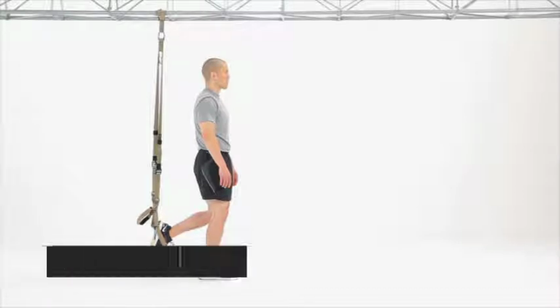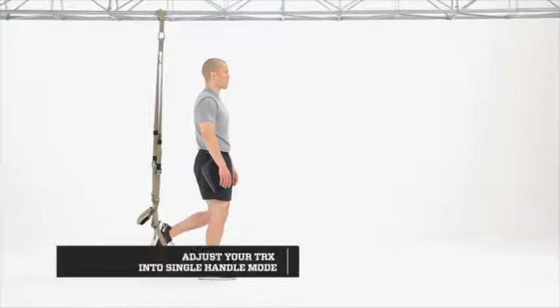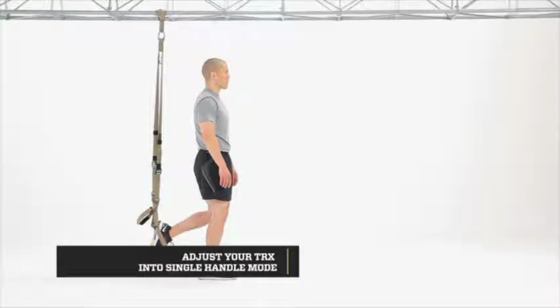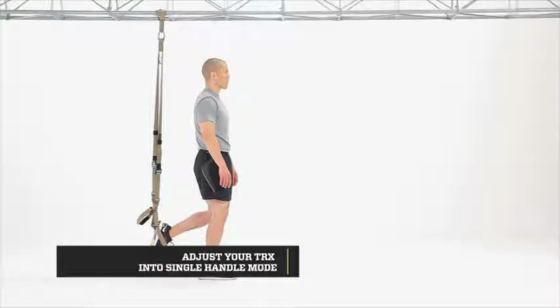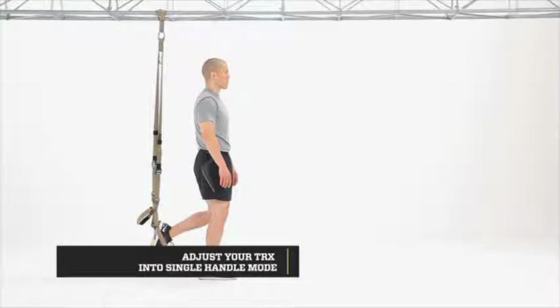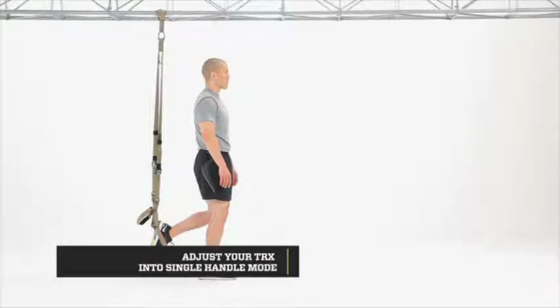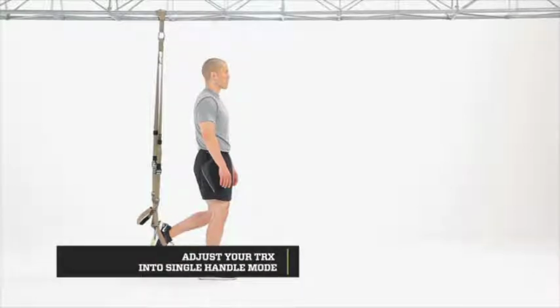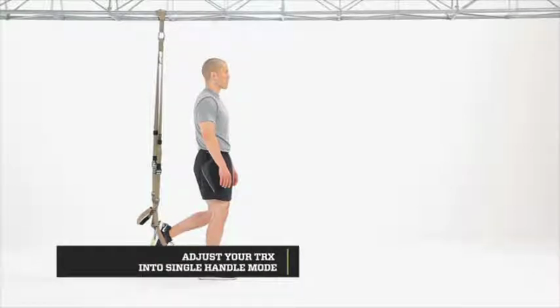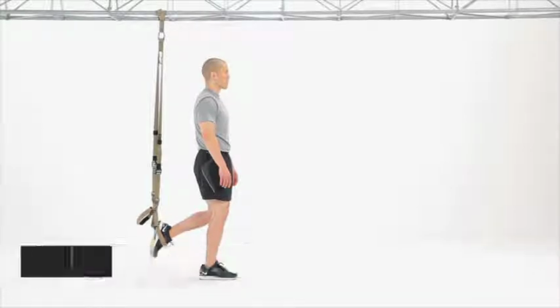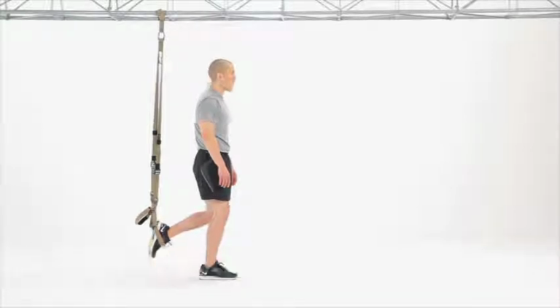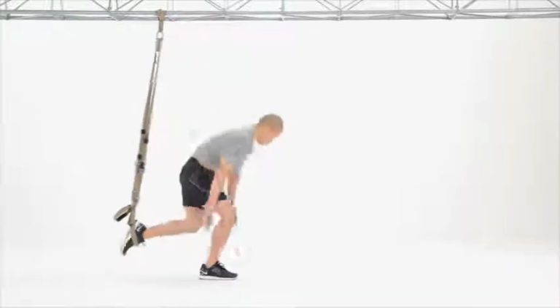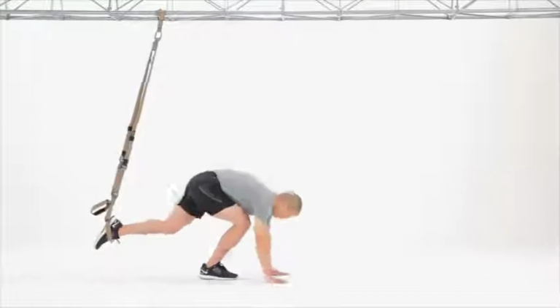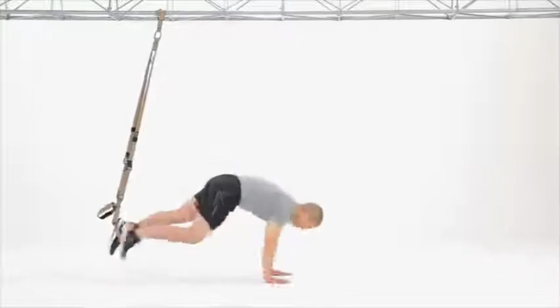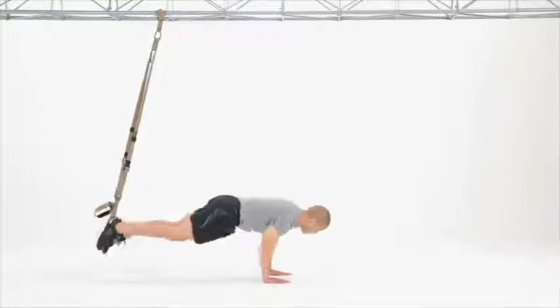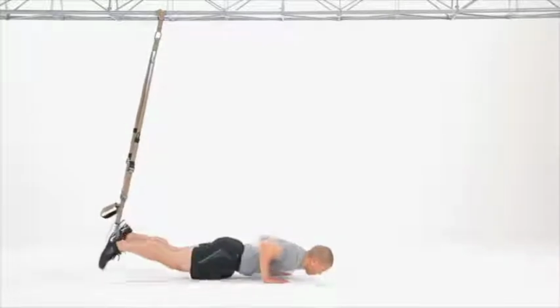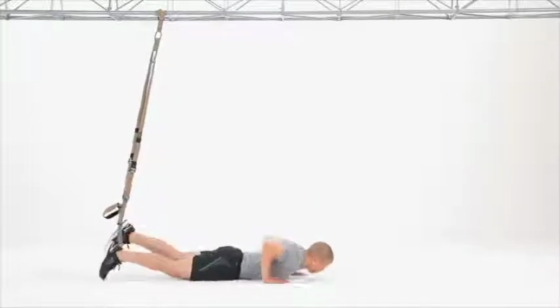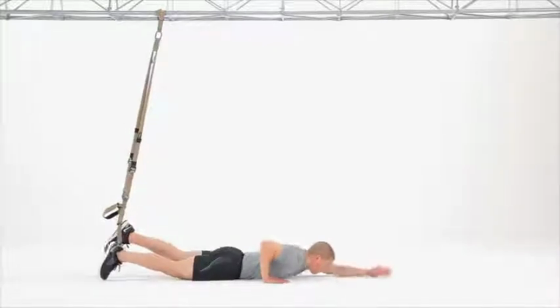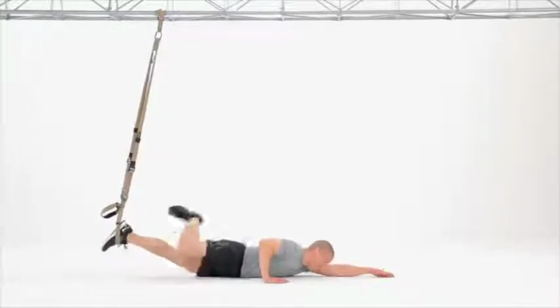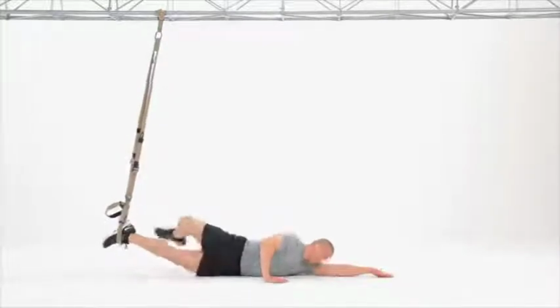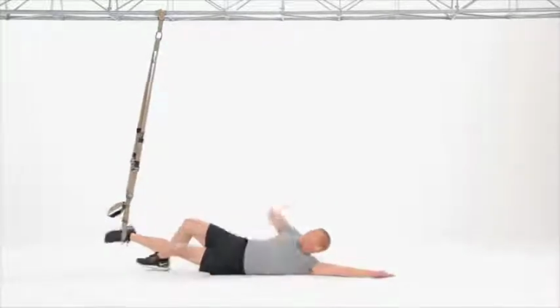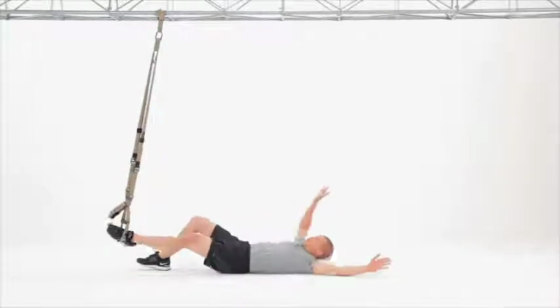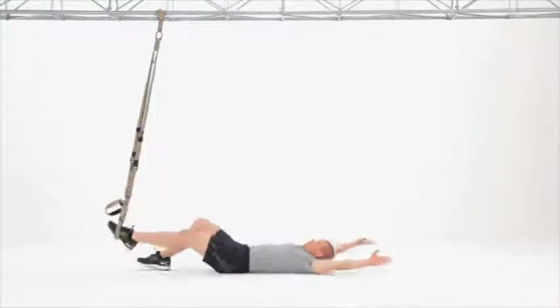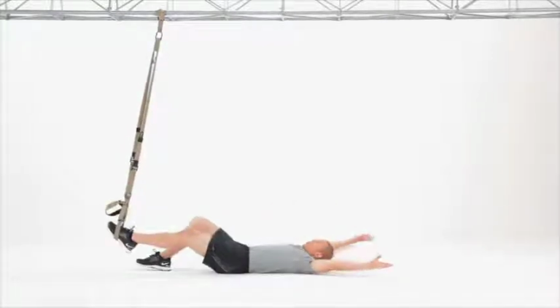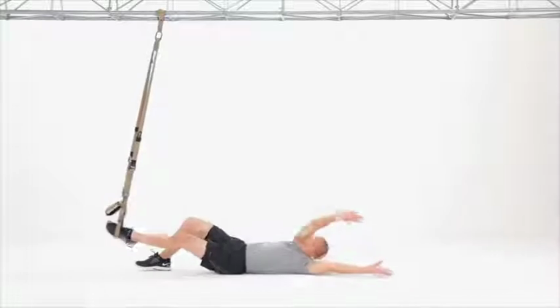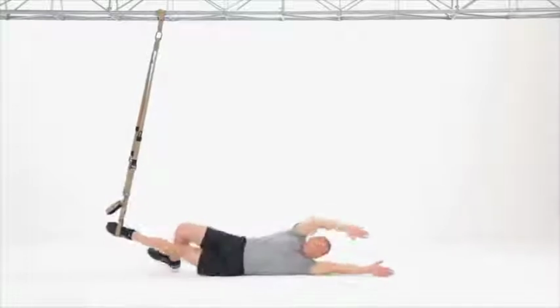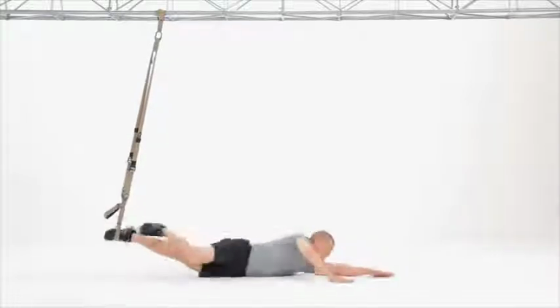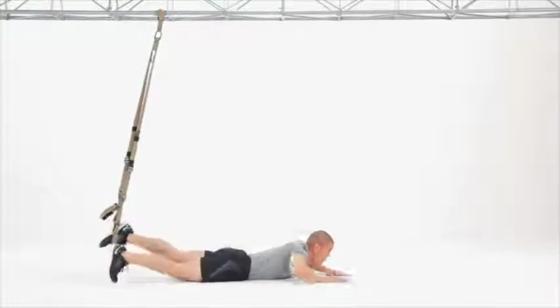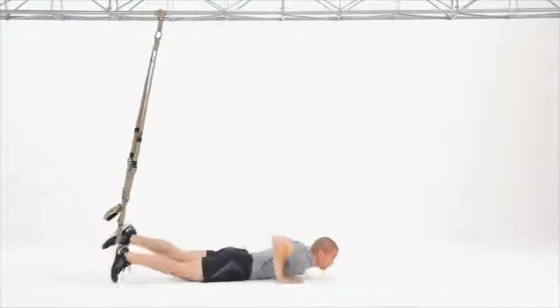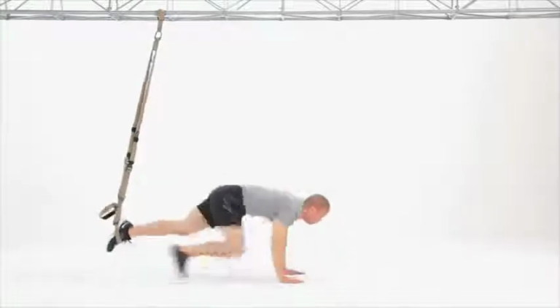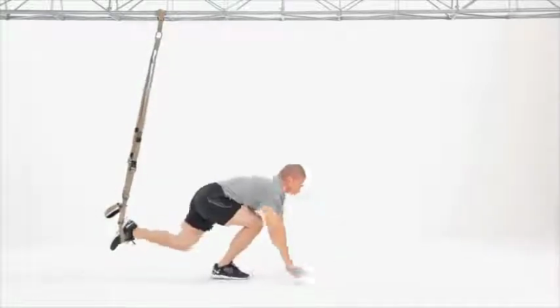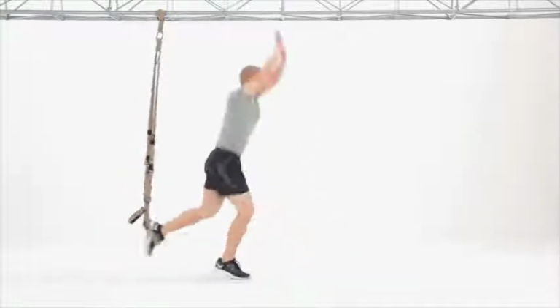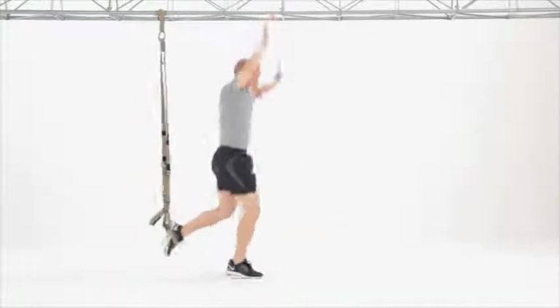Lower your hips down and perform the burpee as you did in Level 3. Once you hit the bottom of the push-up, you're going to extend your arm, roll onto your back leading with your leg, roll back over onto your stomach leading with your arms, and finish the burpee.